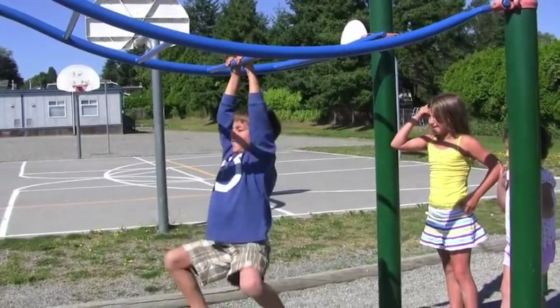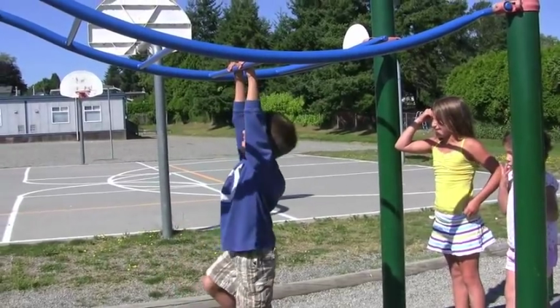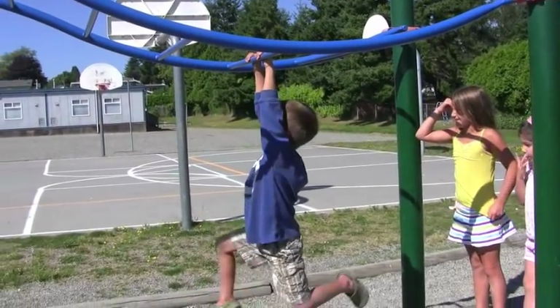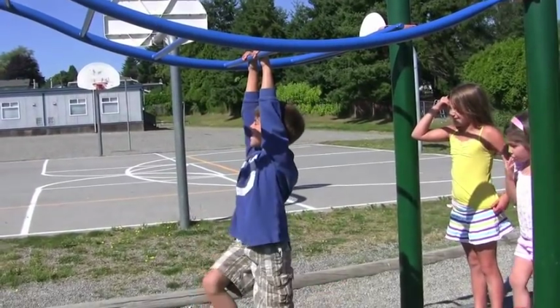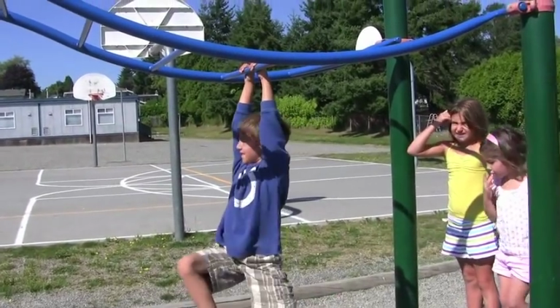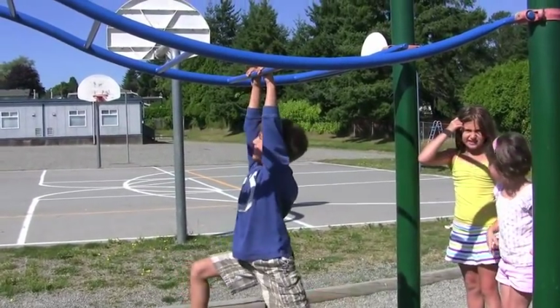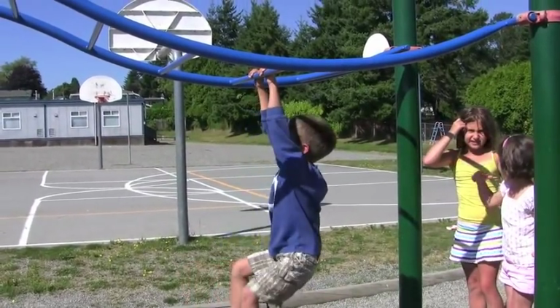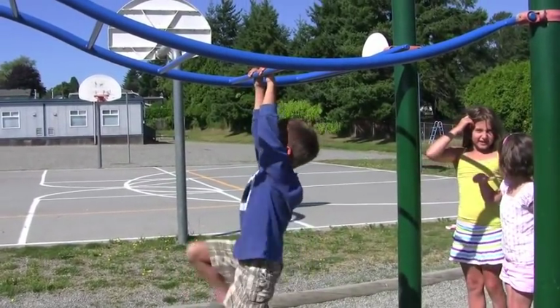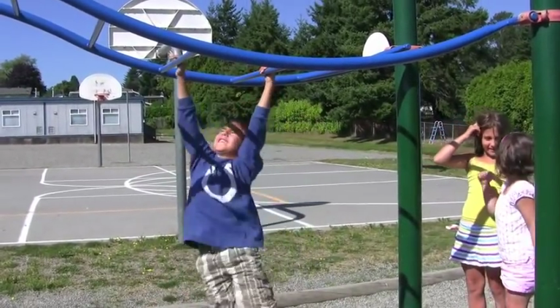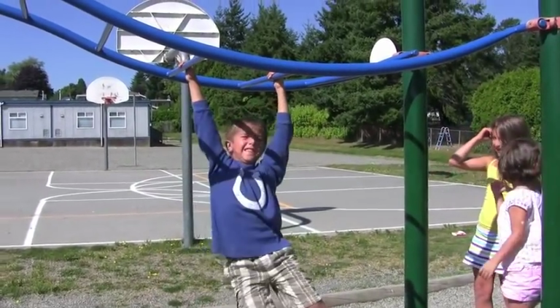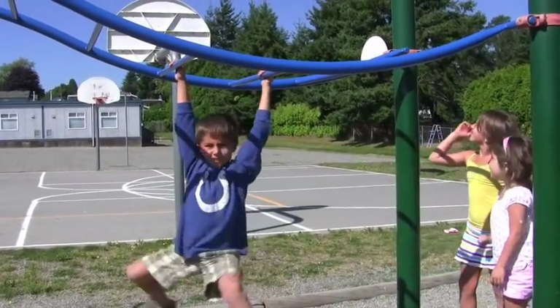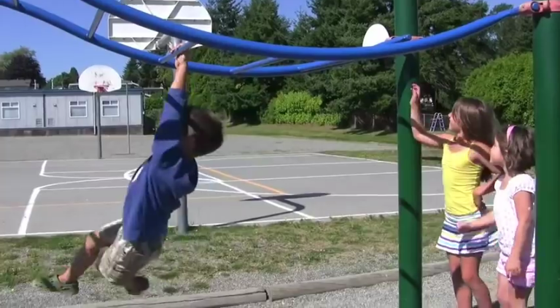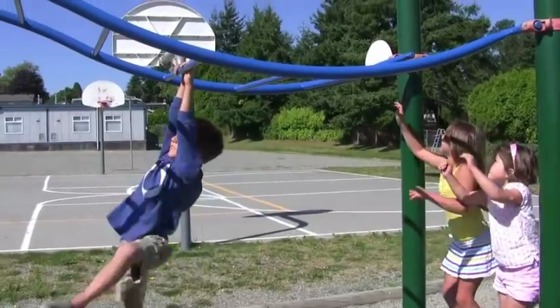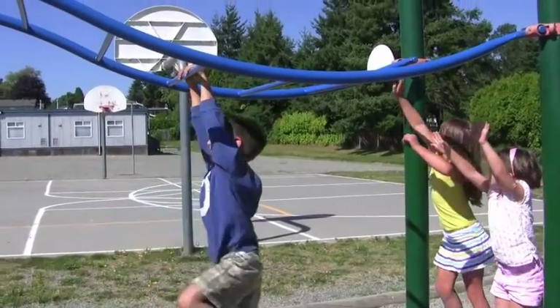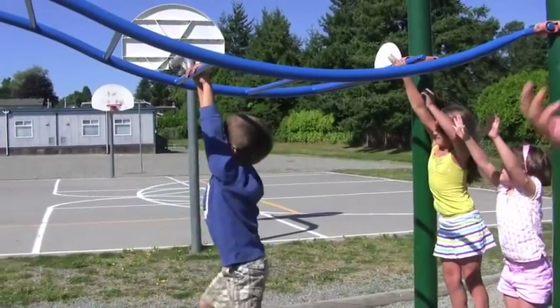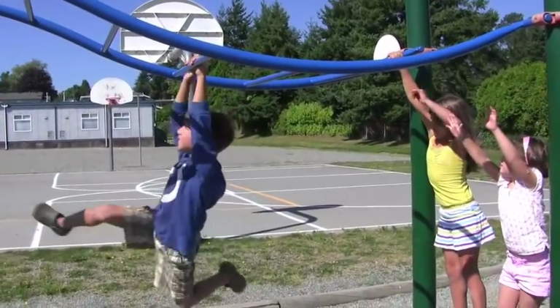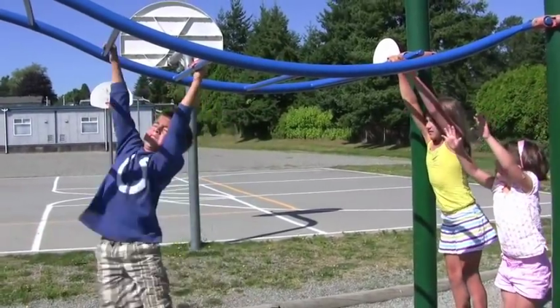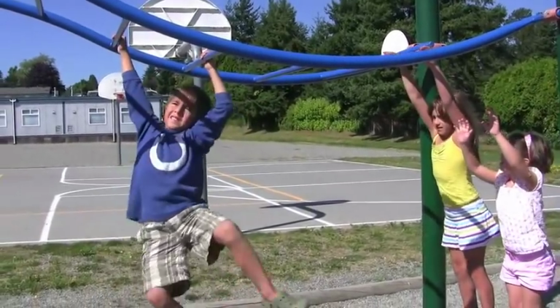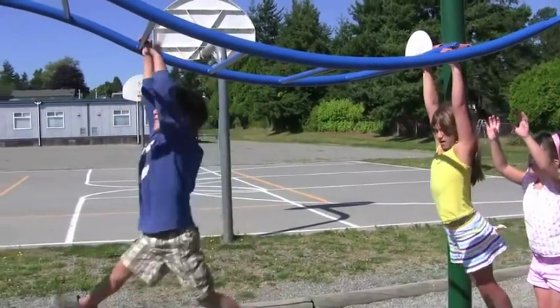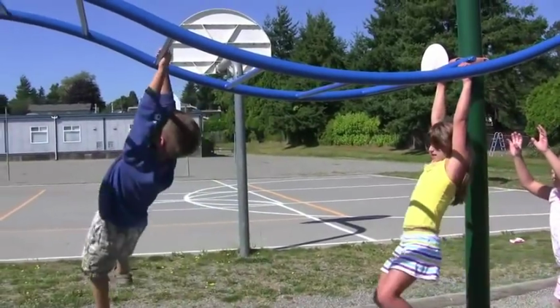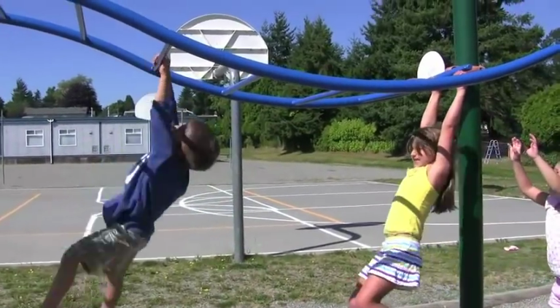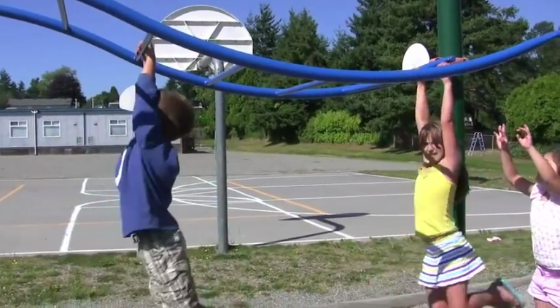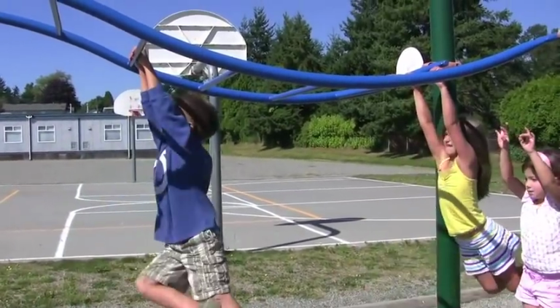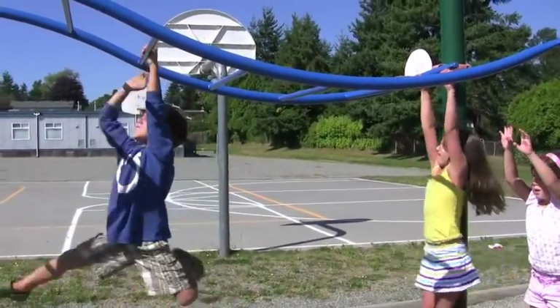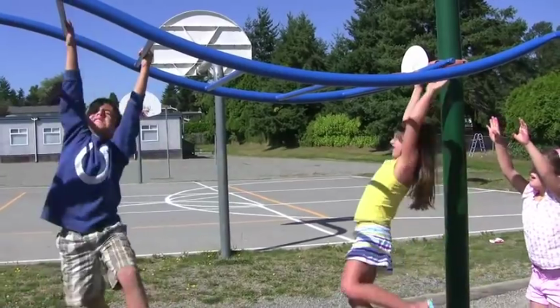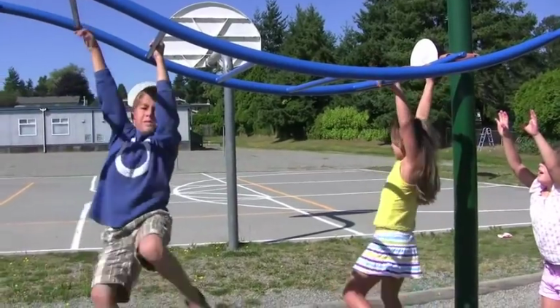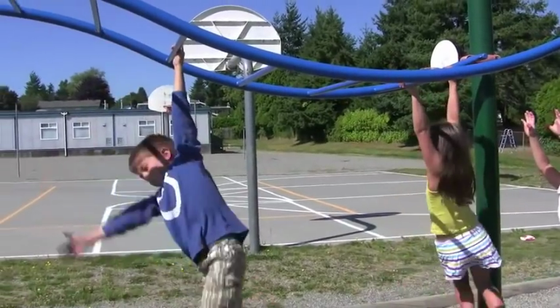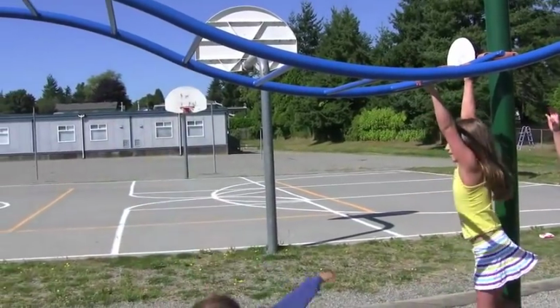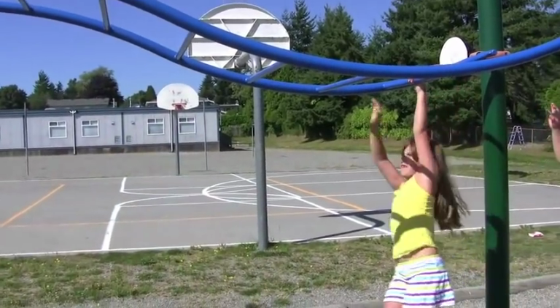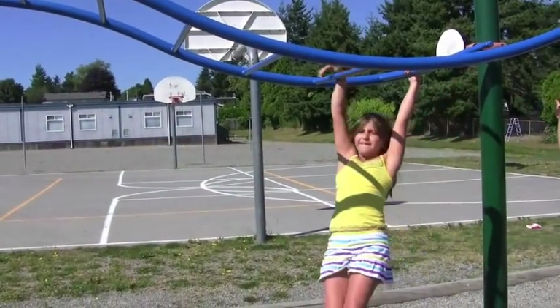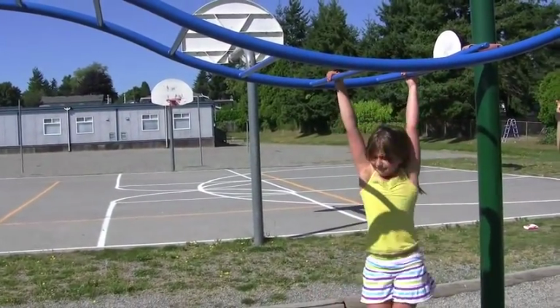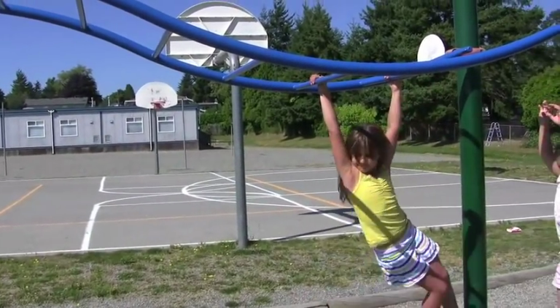It took me two years to be able to do monkey bars. It takes time. Even just hanging there without moving — hanging but not going anywhere — that builds muscle. Just holding your weight is enough to start.